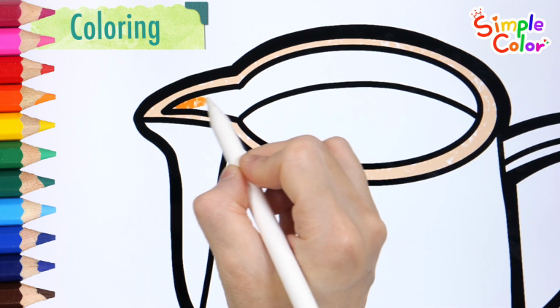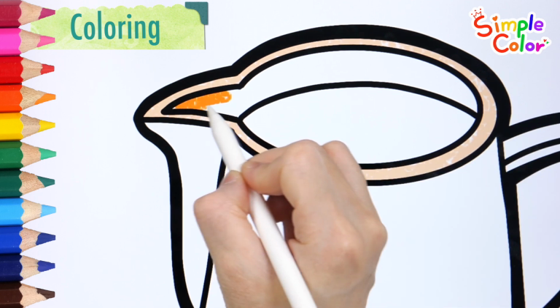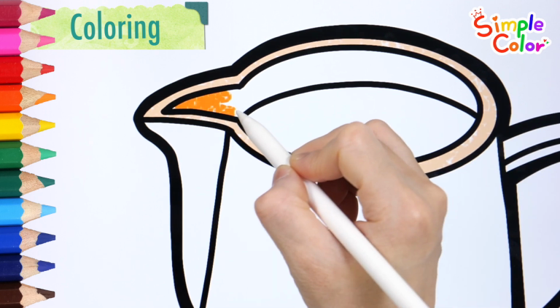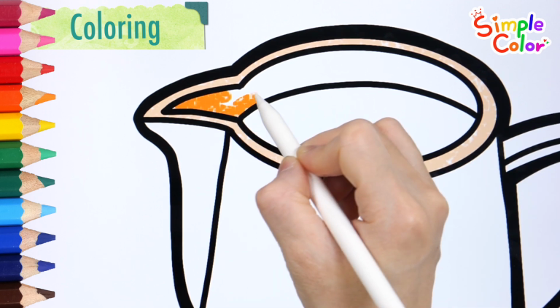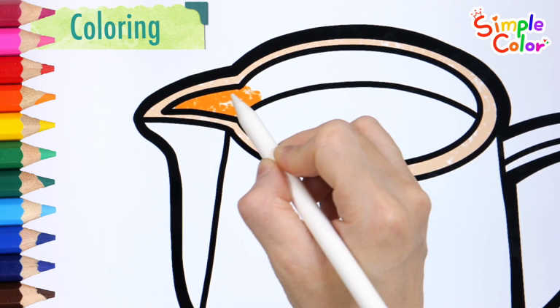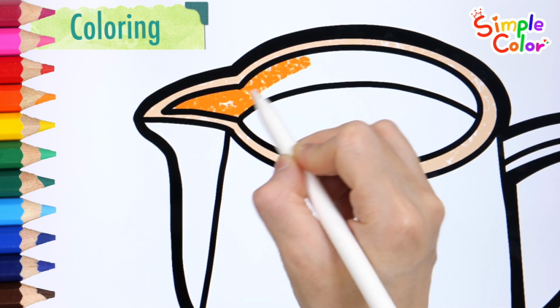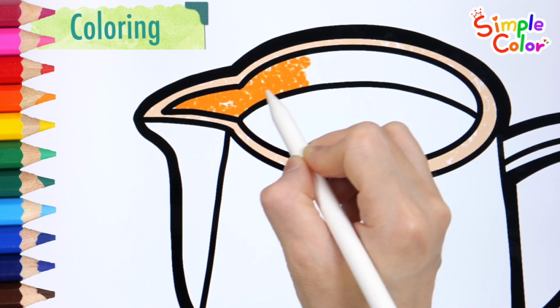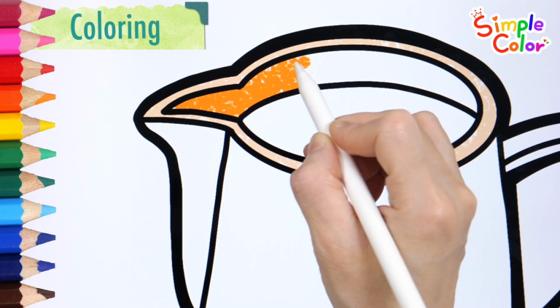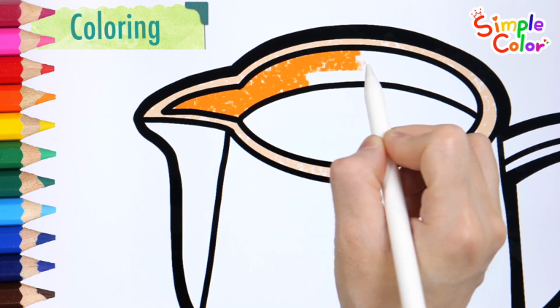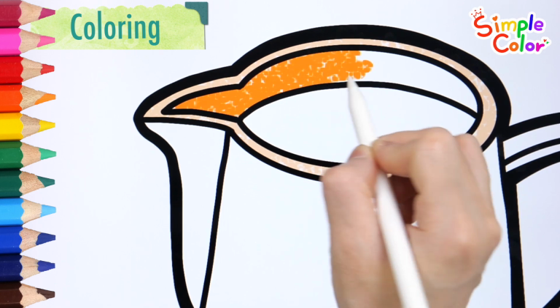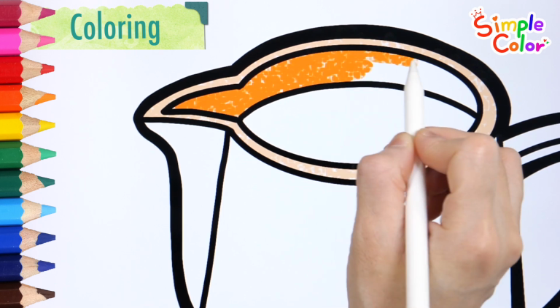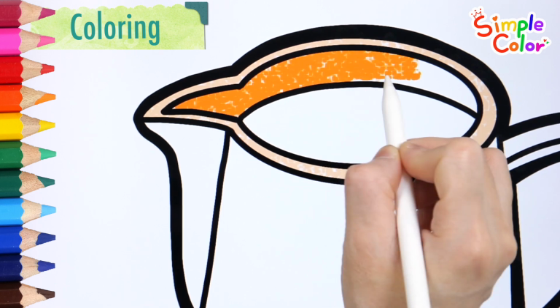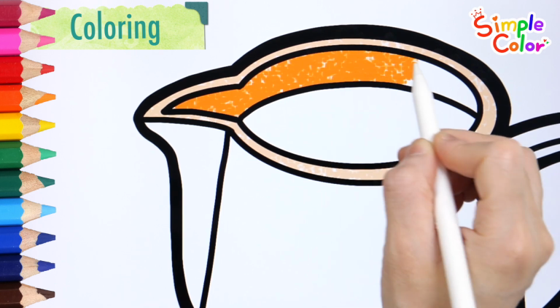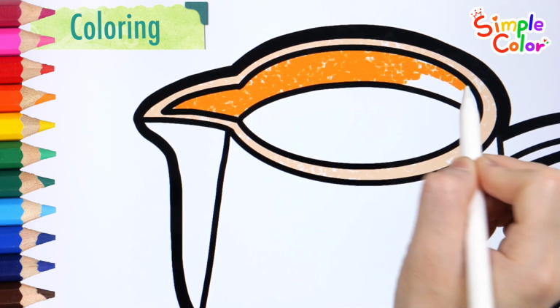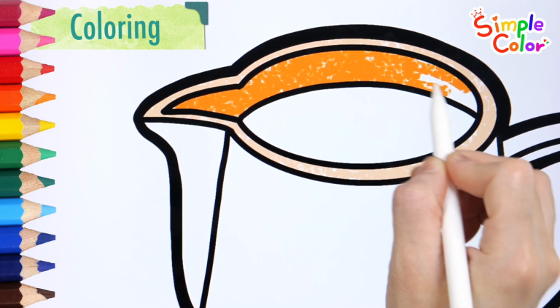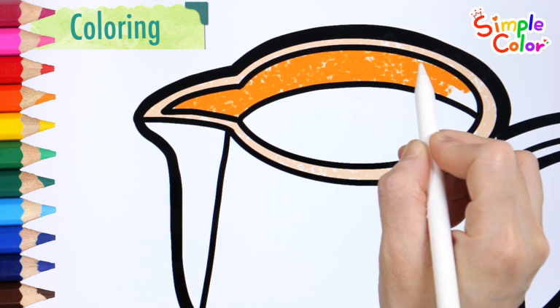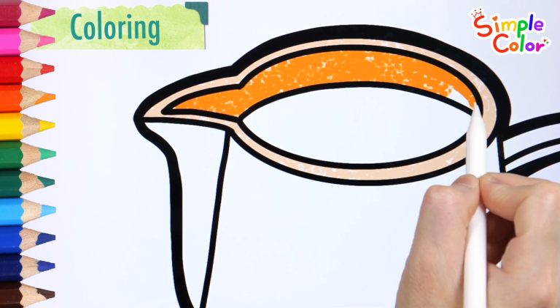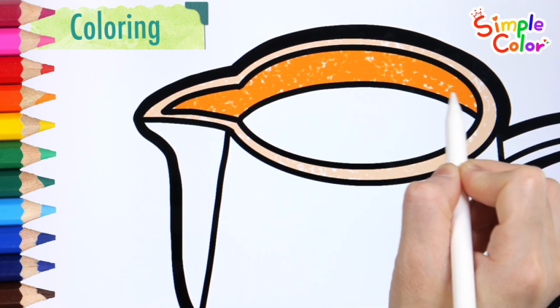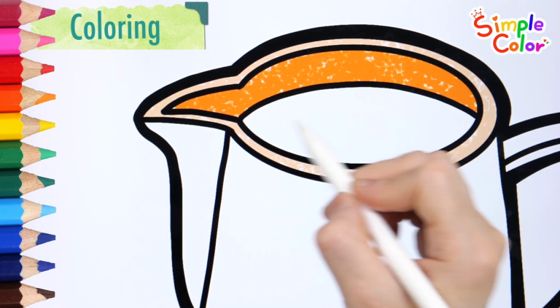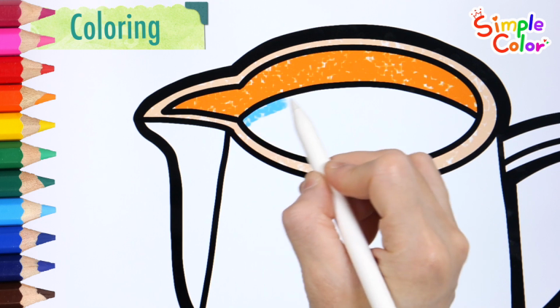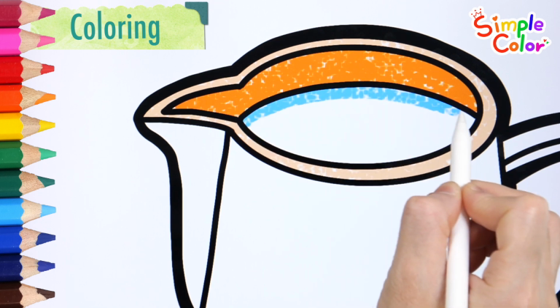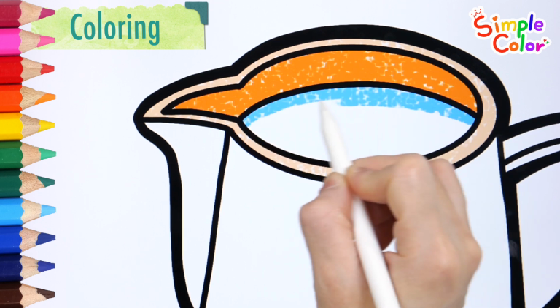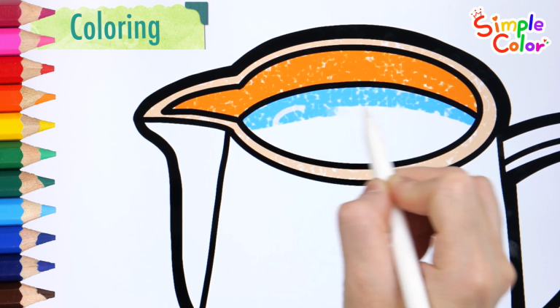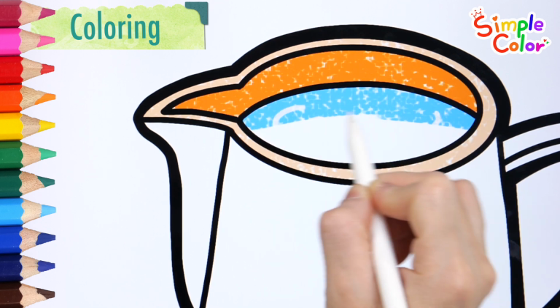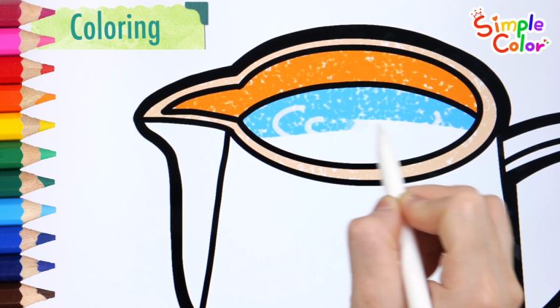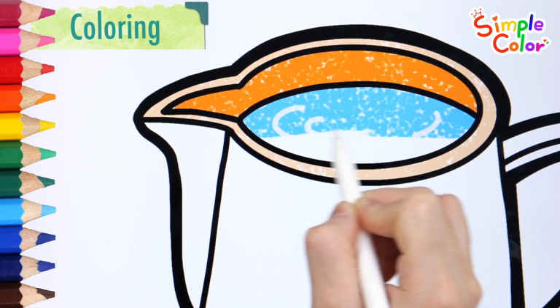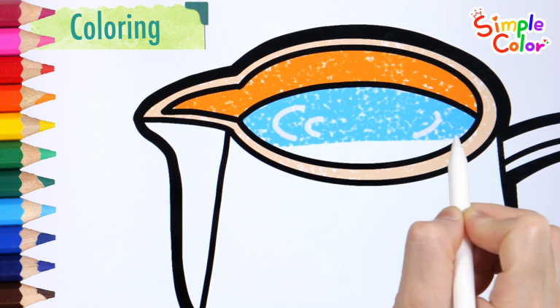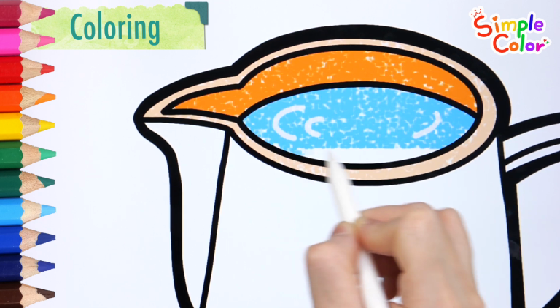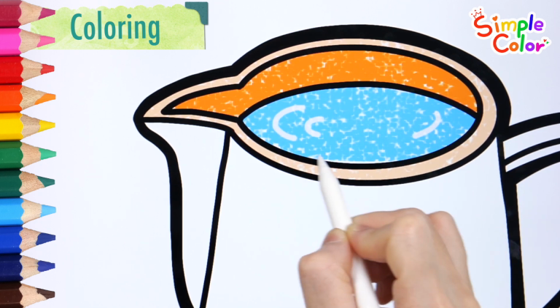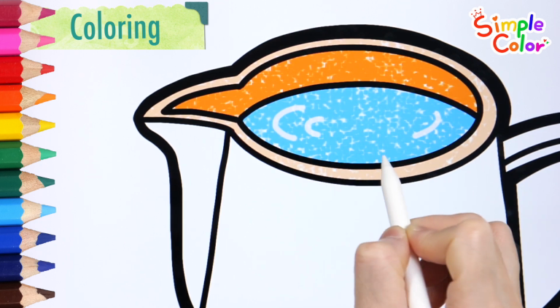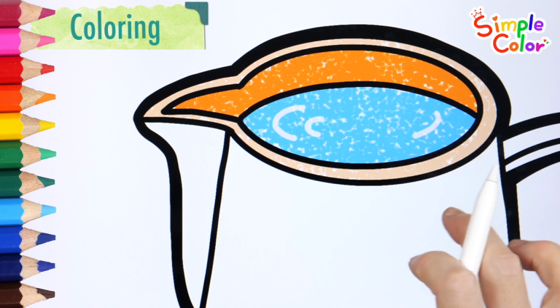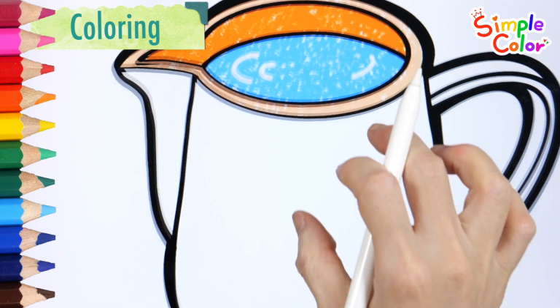Let's color it orange. And Z. Now I know my ABCs, next time won't you sing with me.